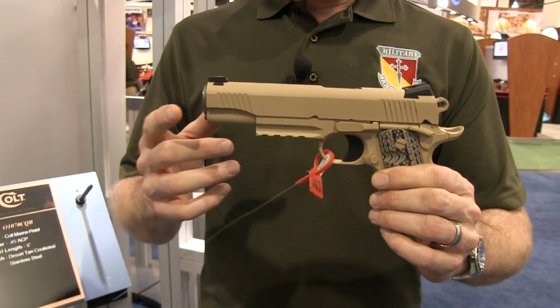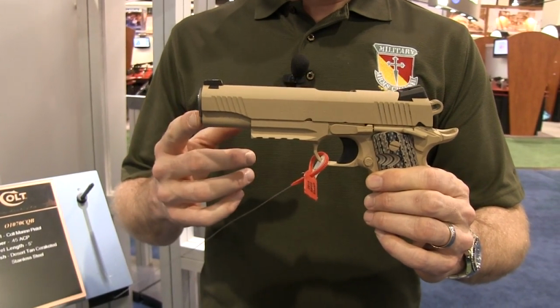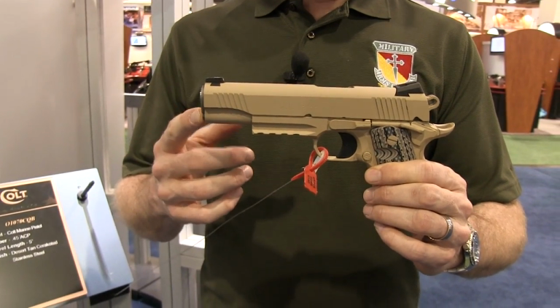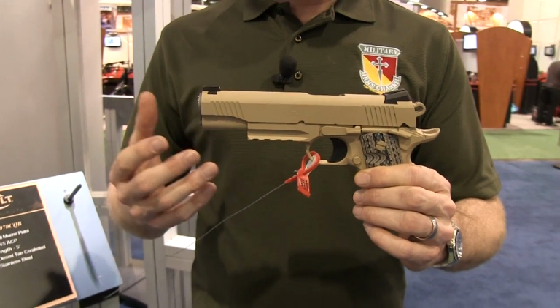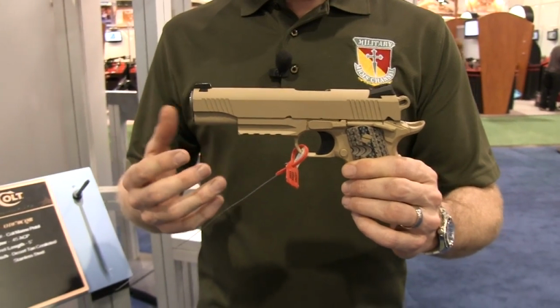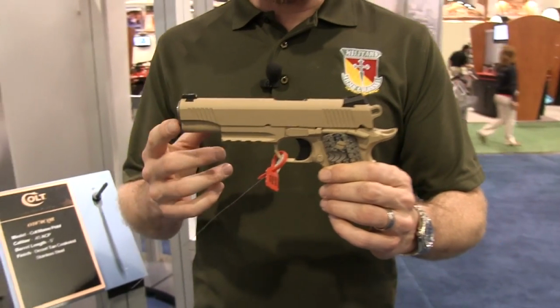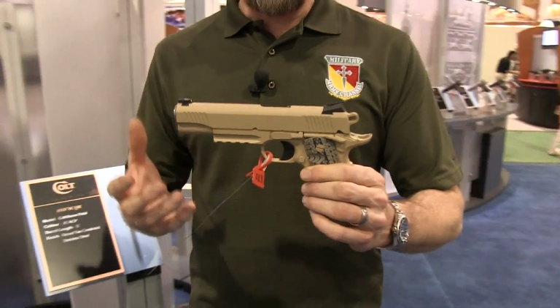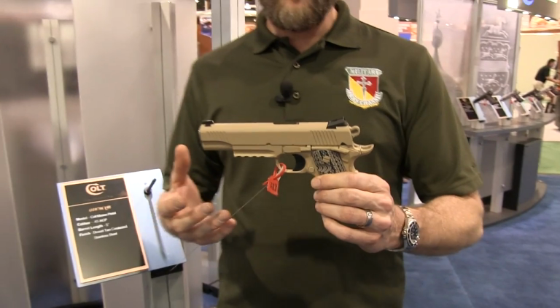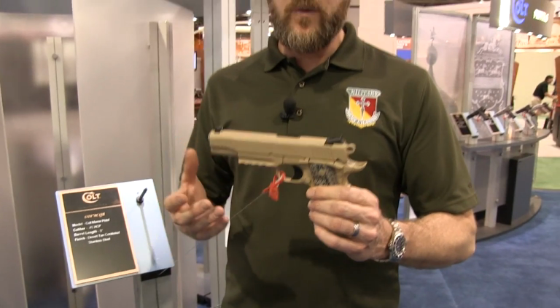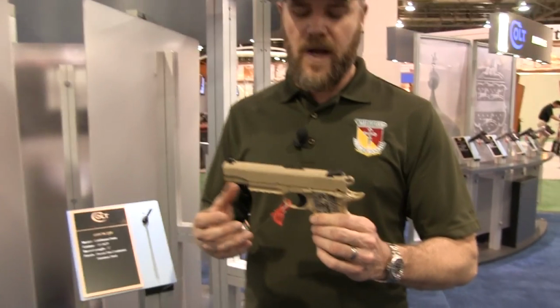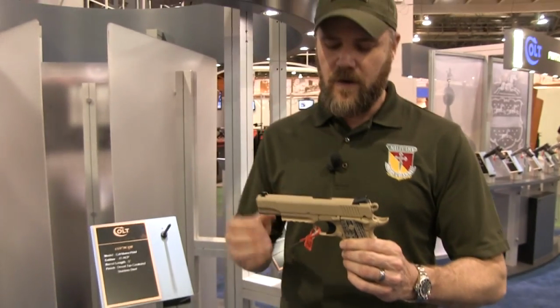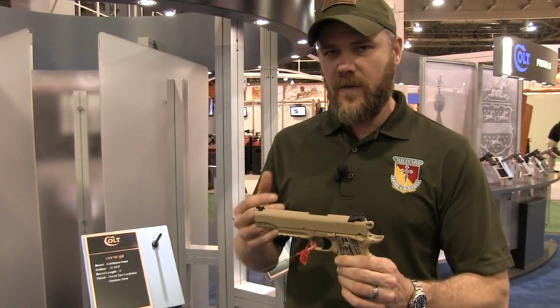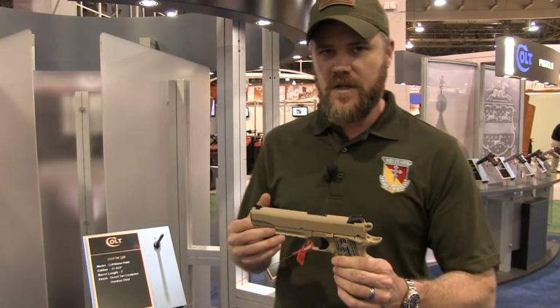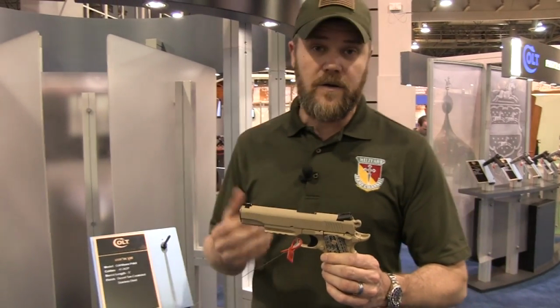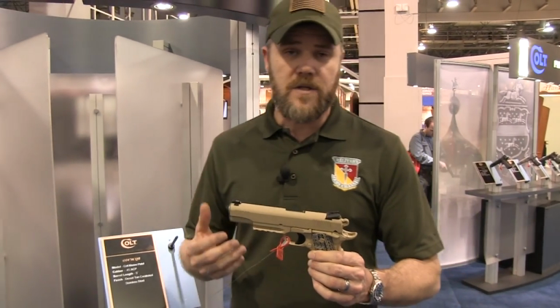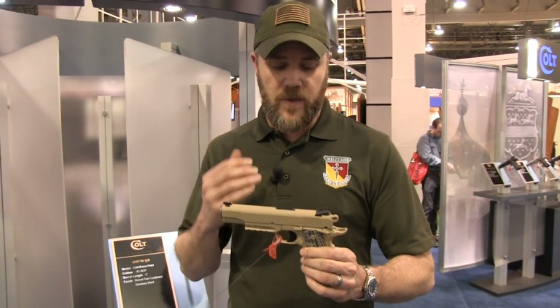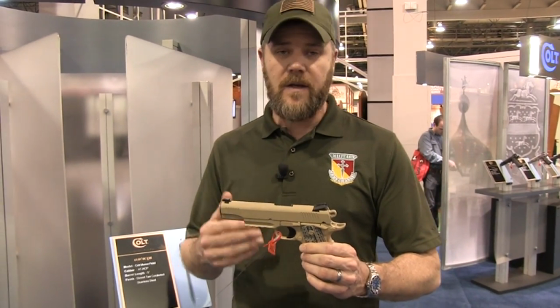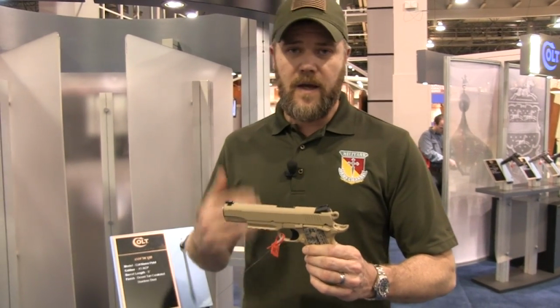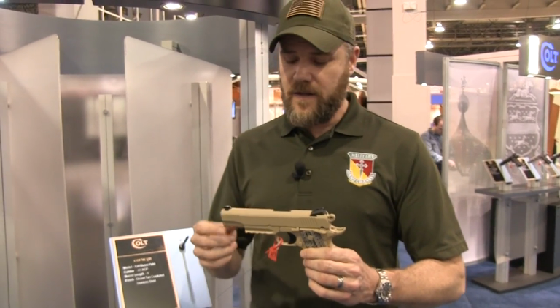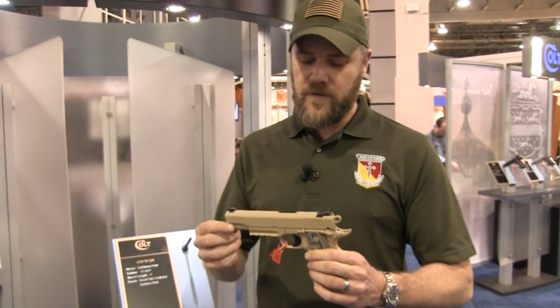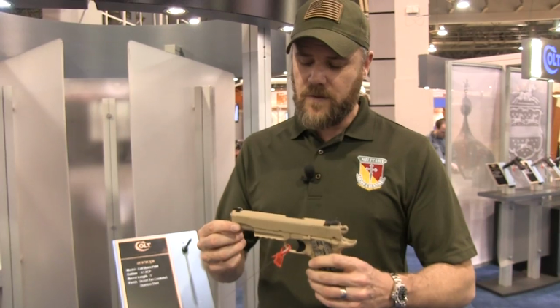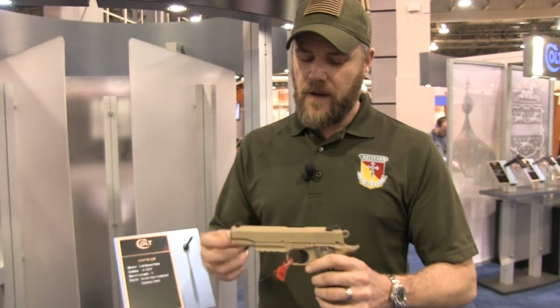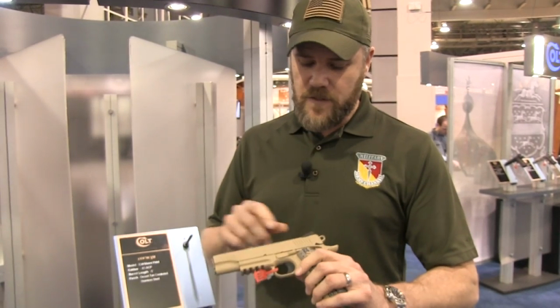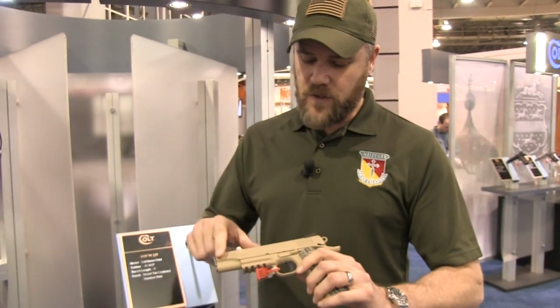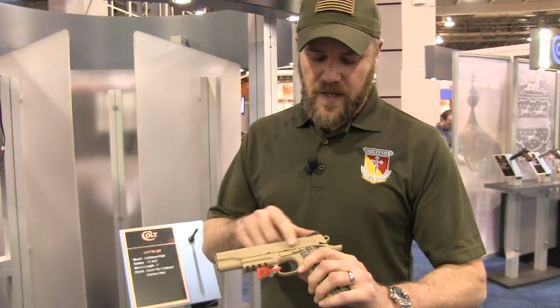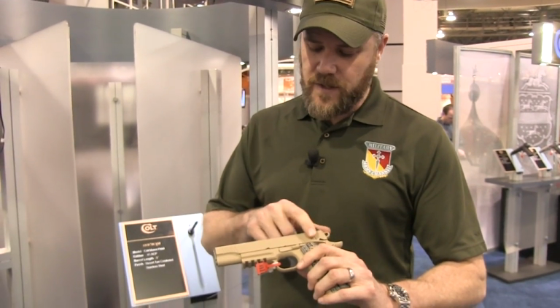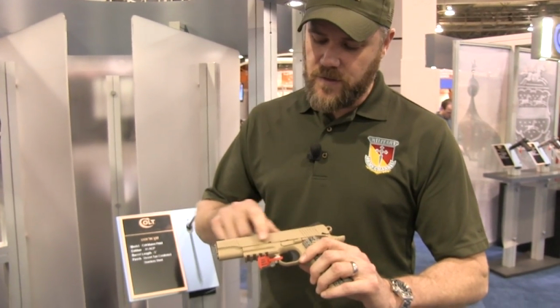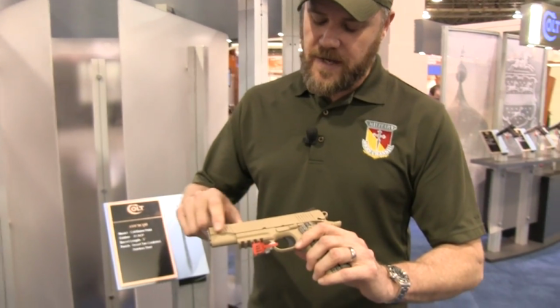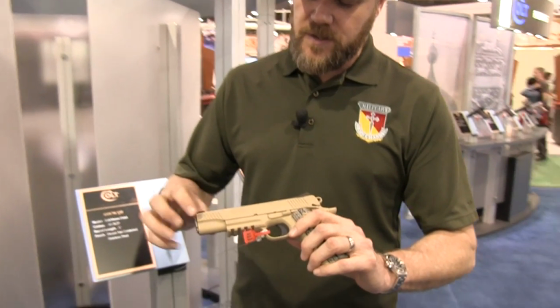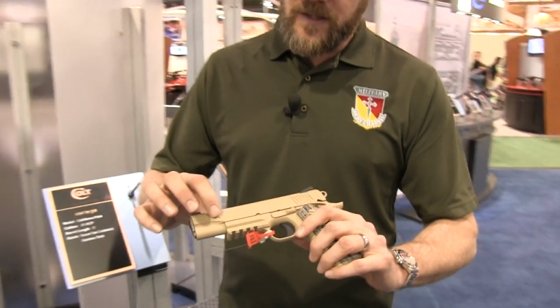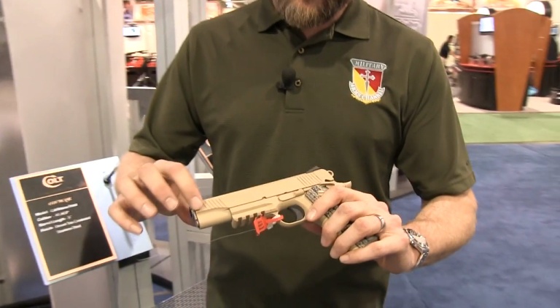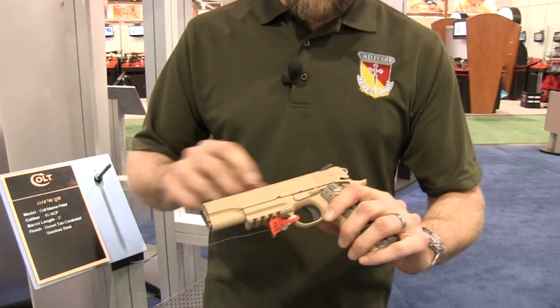This 1911 is very similar to the Colt railgun from which it was derived, although there are some minor differences between it and this service pistol. First of all, starting with the slide serrations — you'll notice the slide serrations are a little bit more broad.